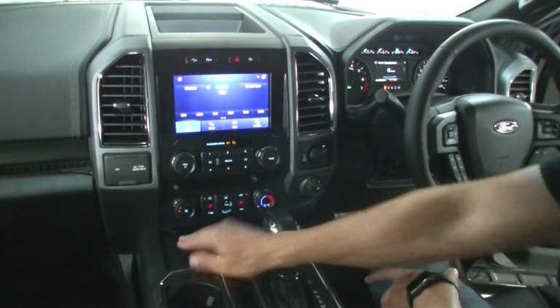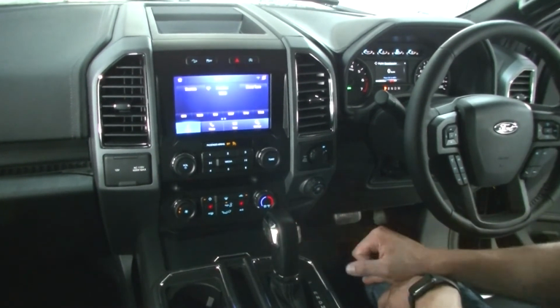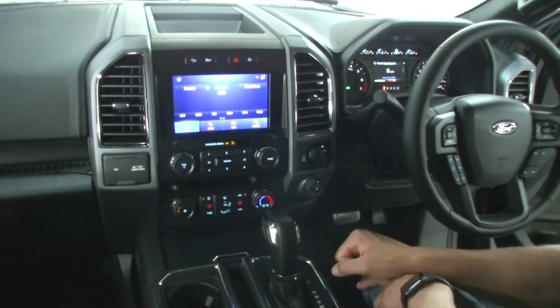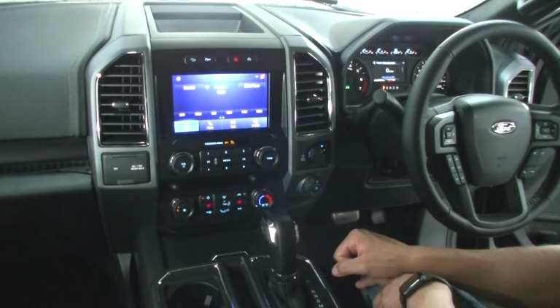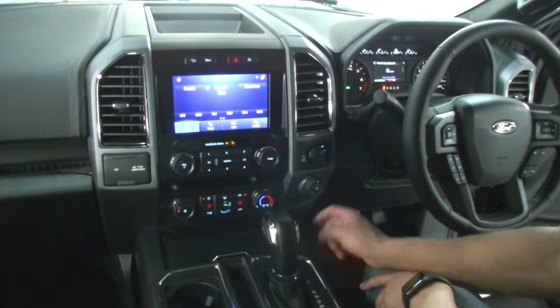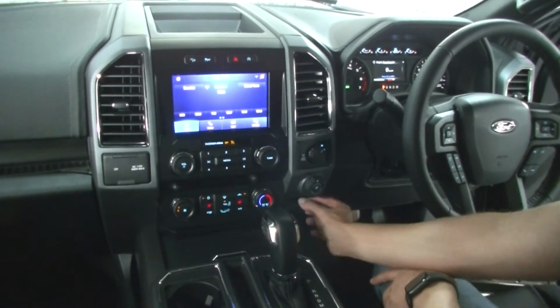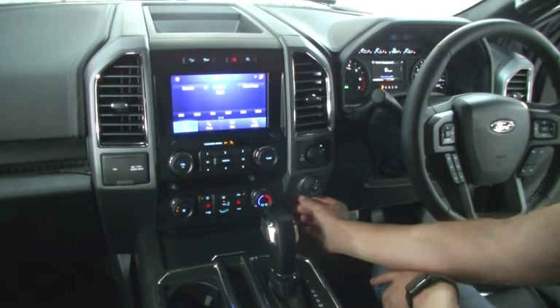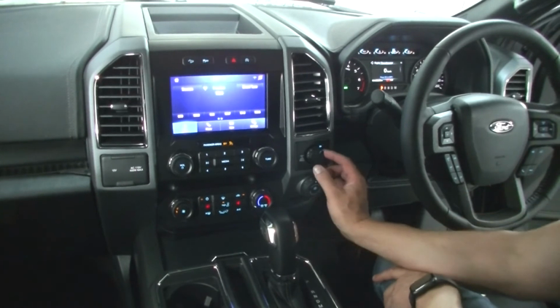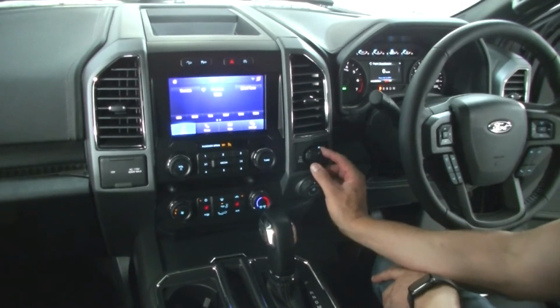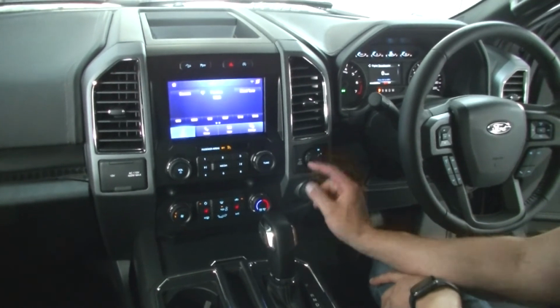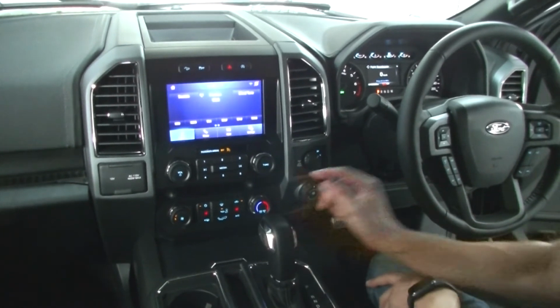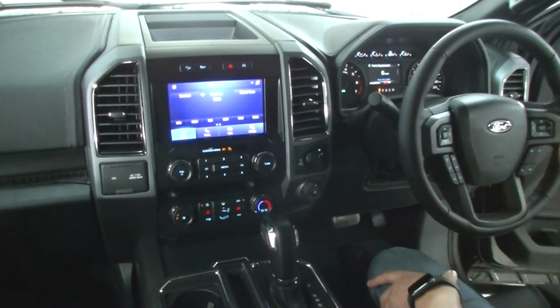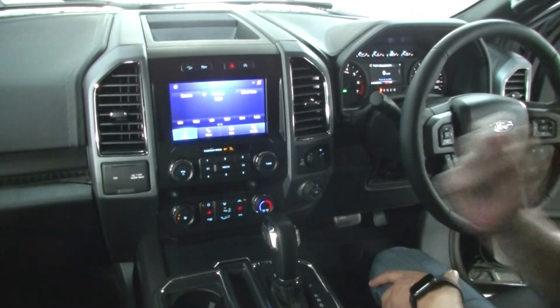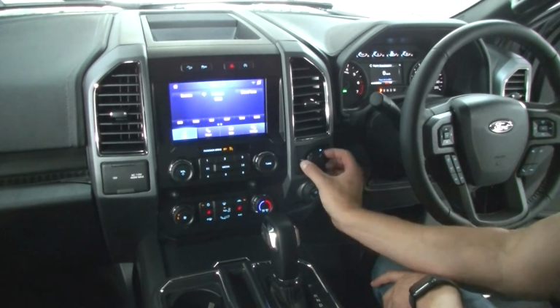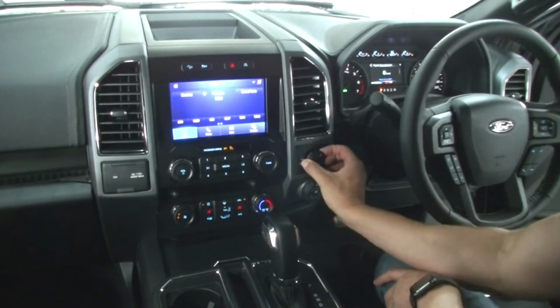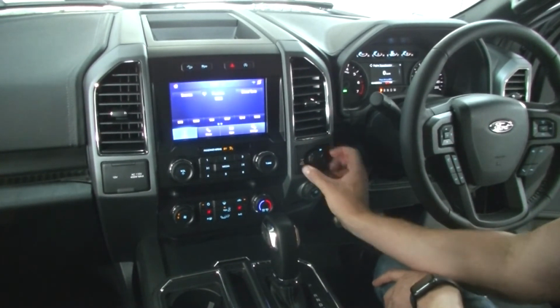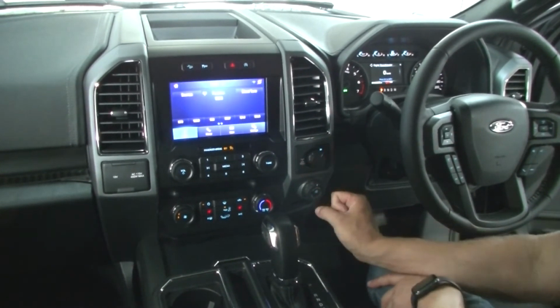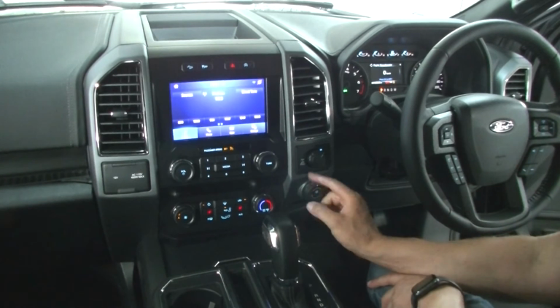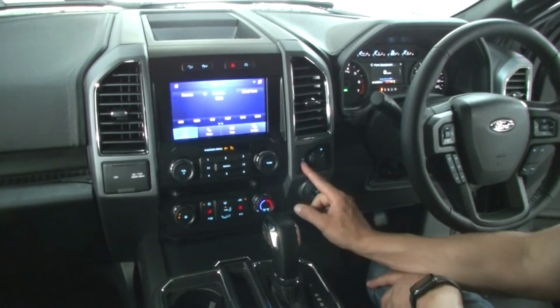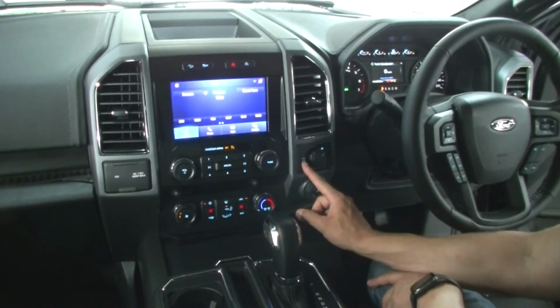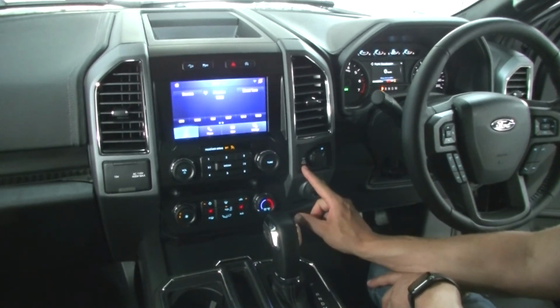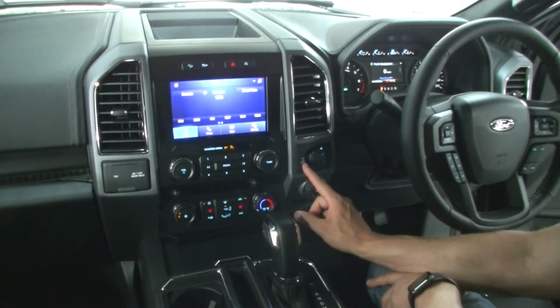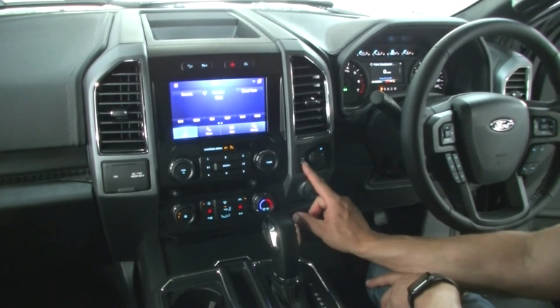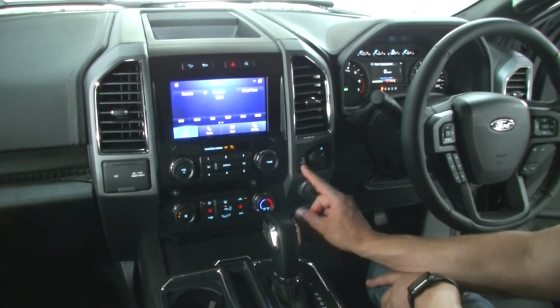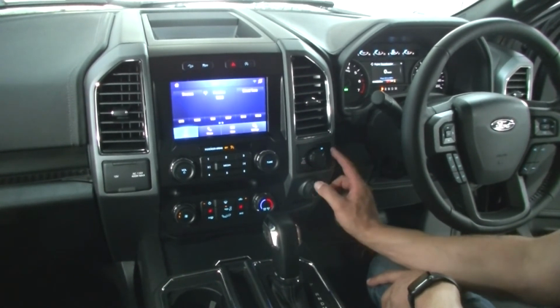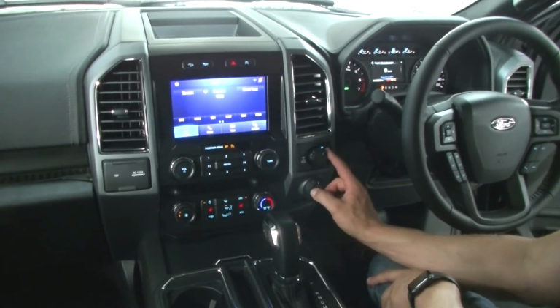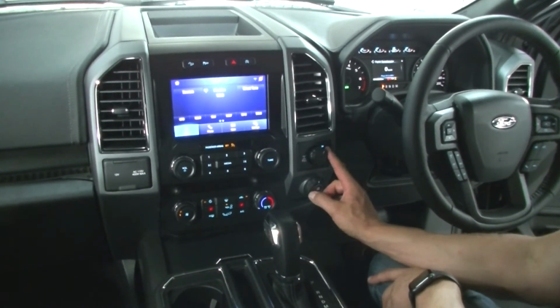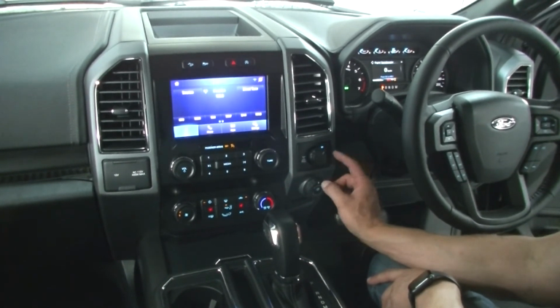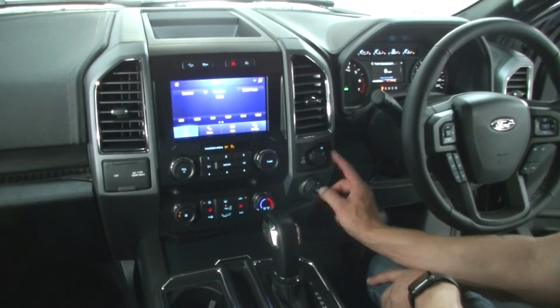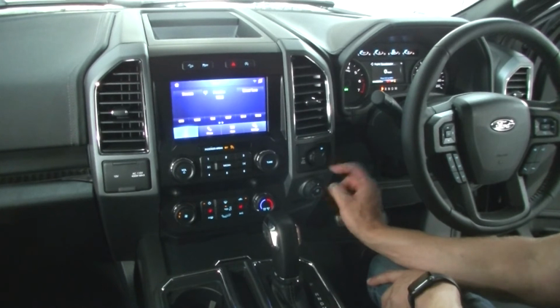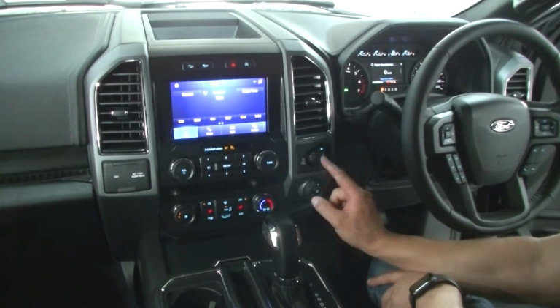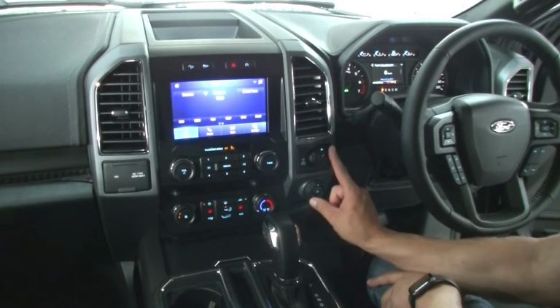There are two USB chargers here. This one's also got a lever here to electrically lock the rear axle. It's got two-wheel drive high, four-wheel drive high, and four-wheel drive low as well.